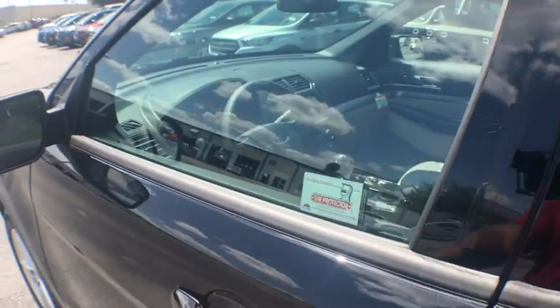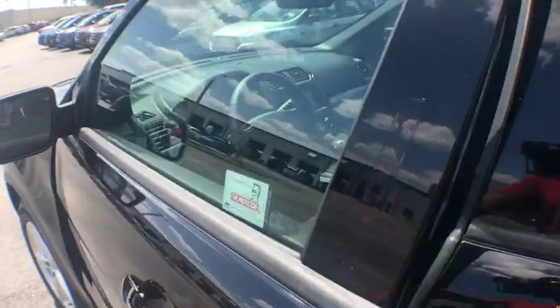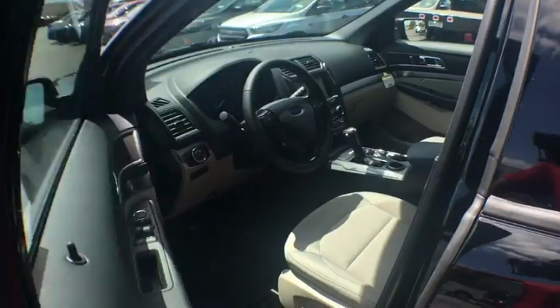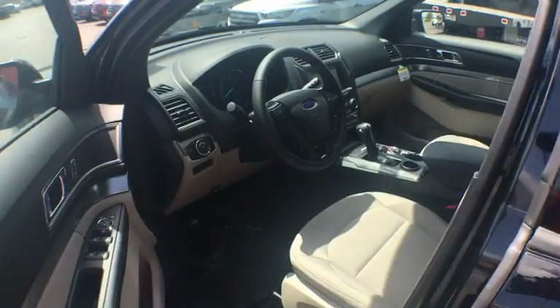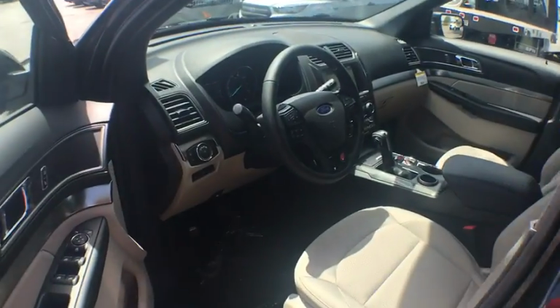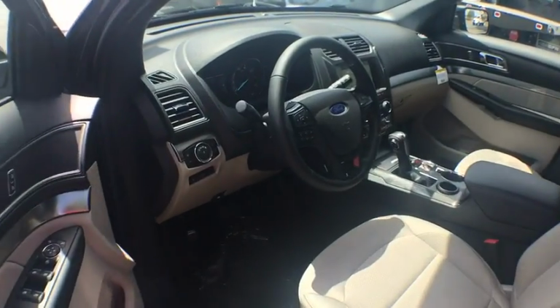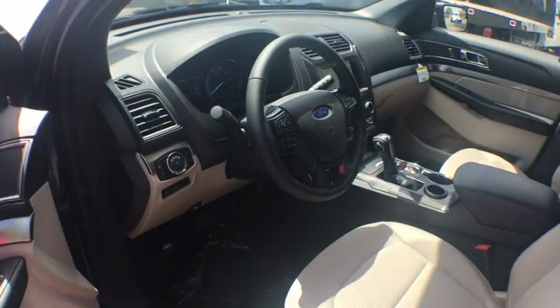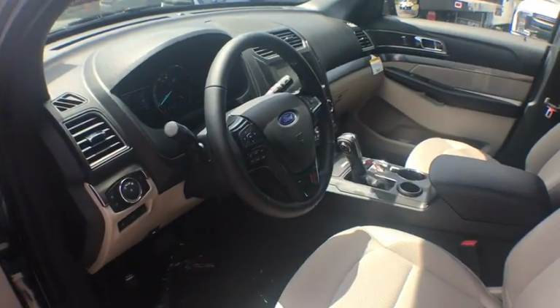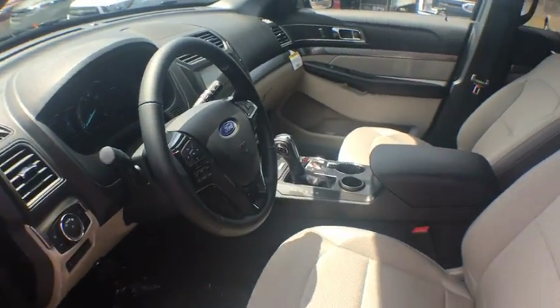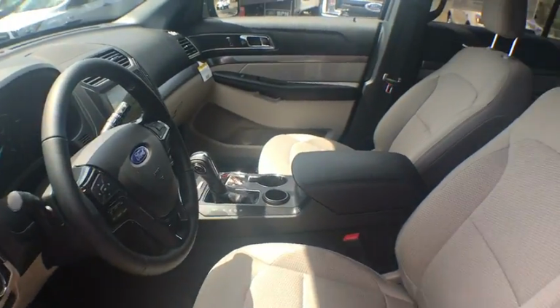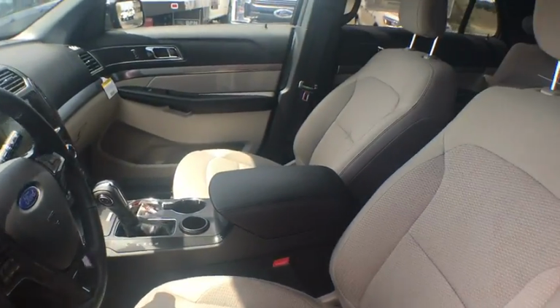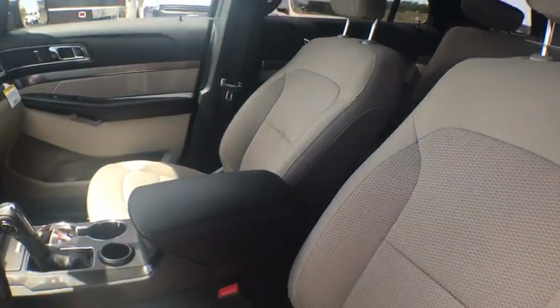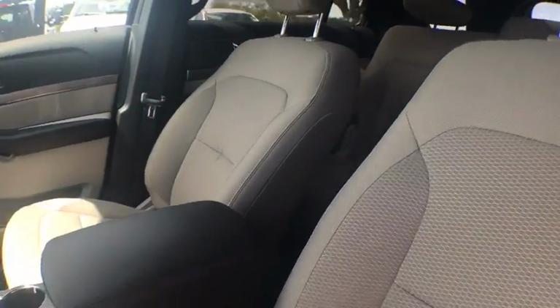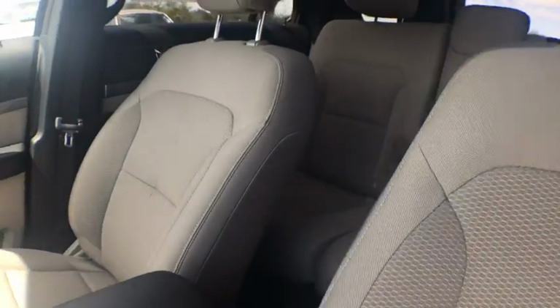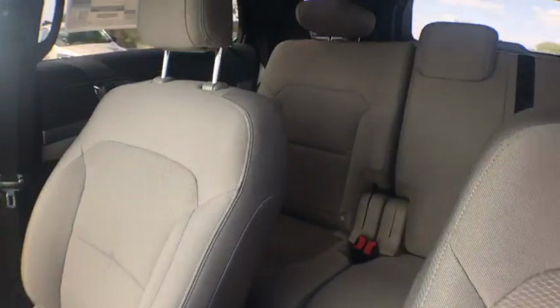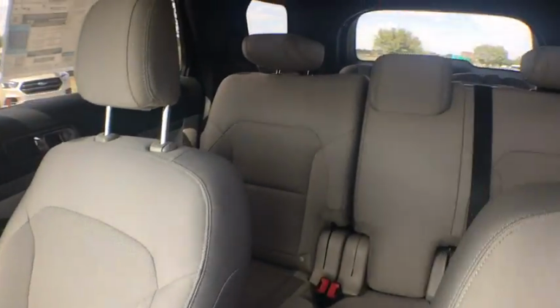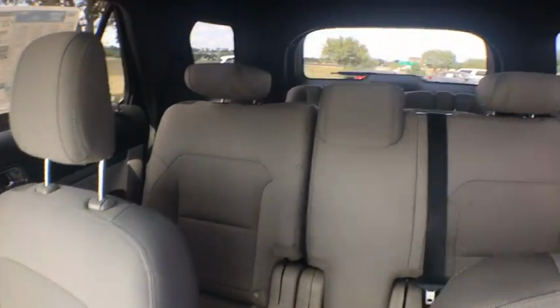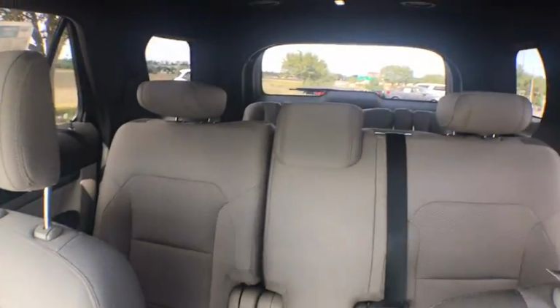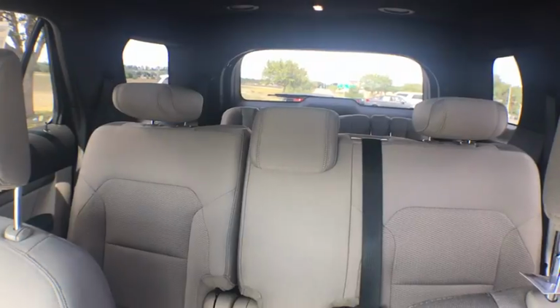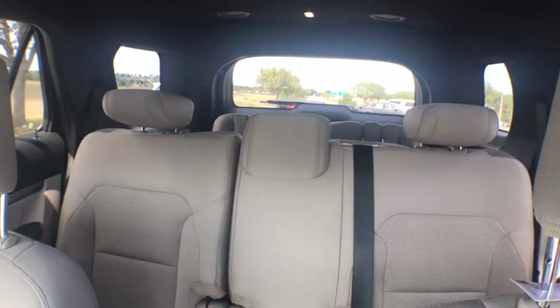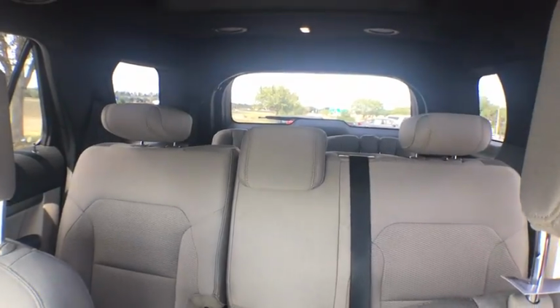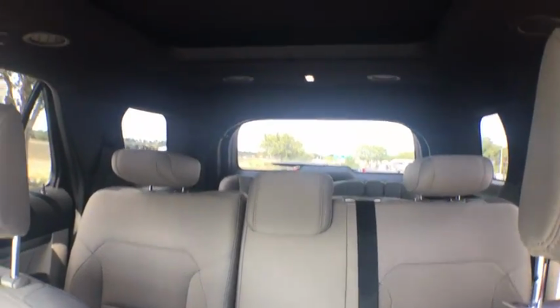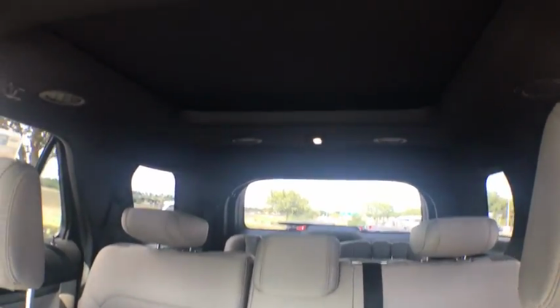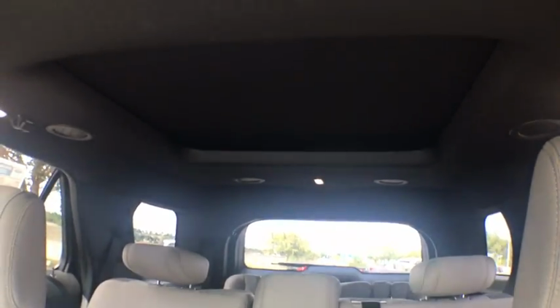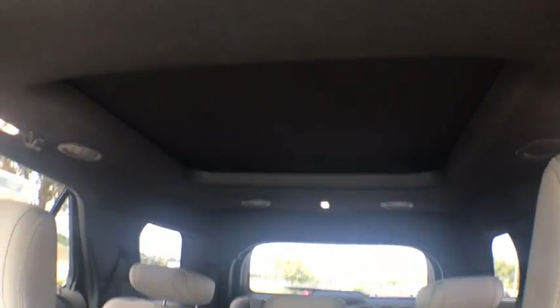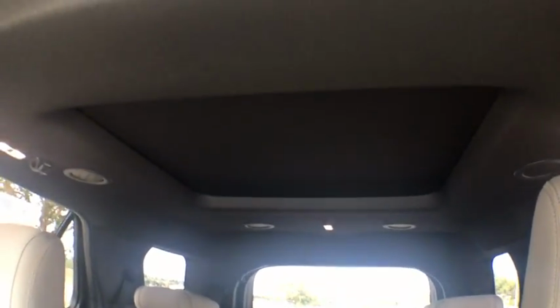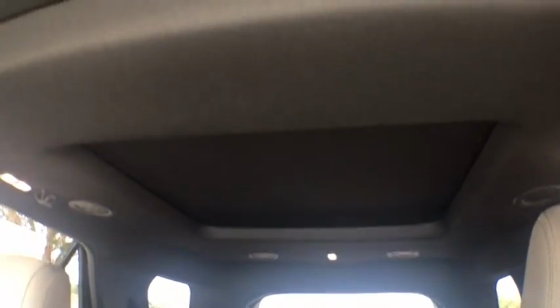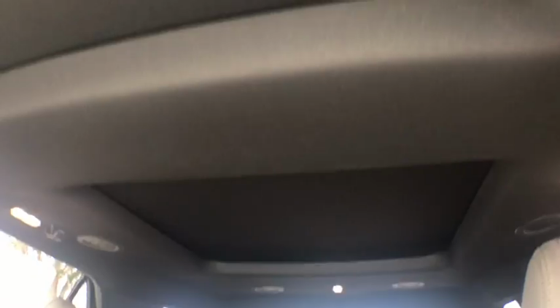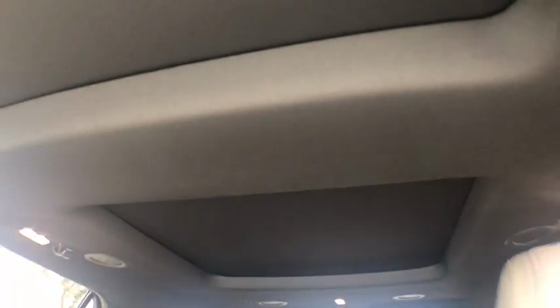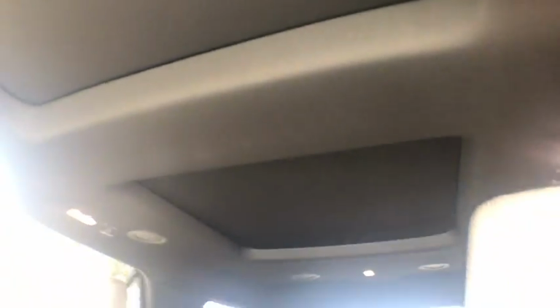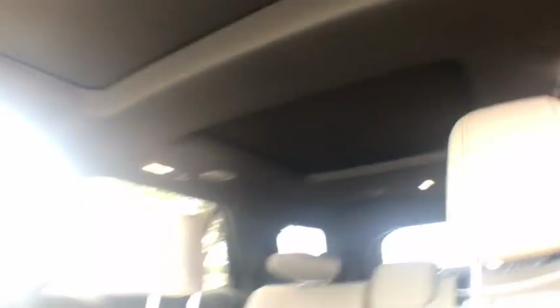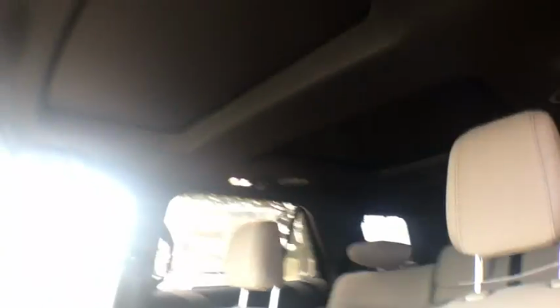Daytime running lights, rear wiper, power heated outside mirrors, privacy glass, tire pressure monitoring system, rear spoiler. Your new ride is just a phone call away.